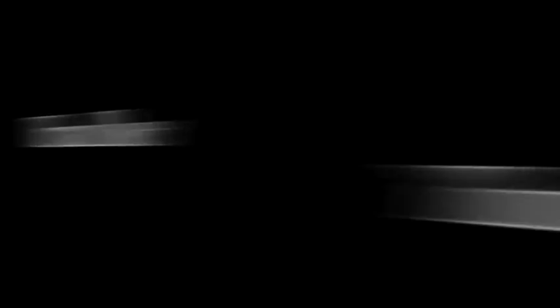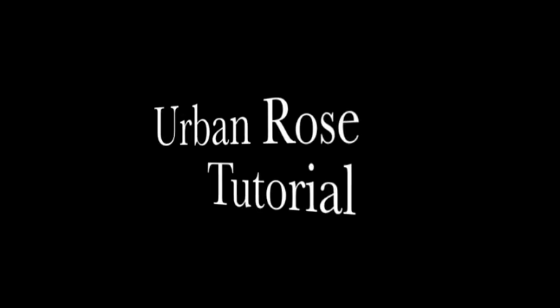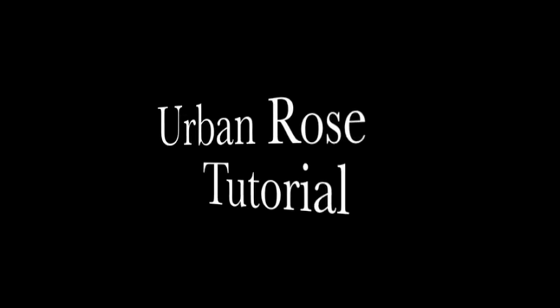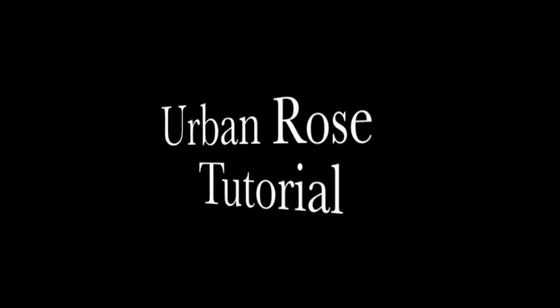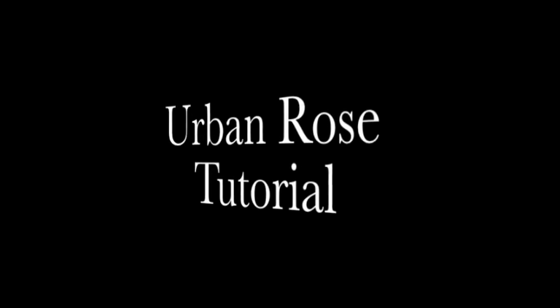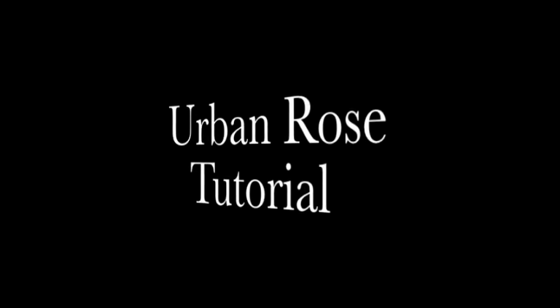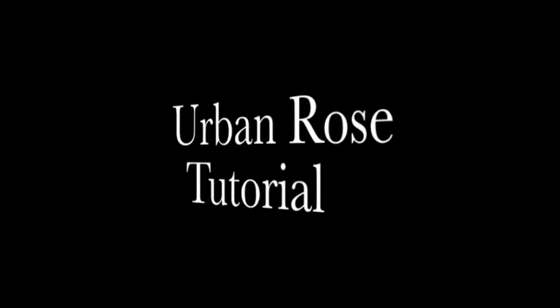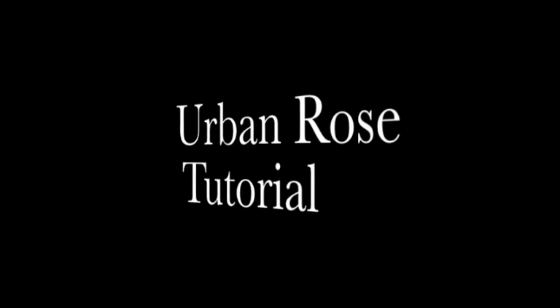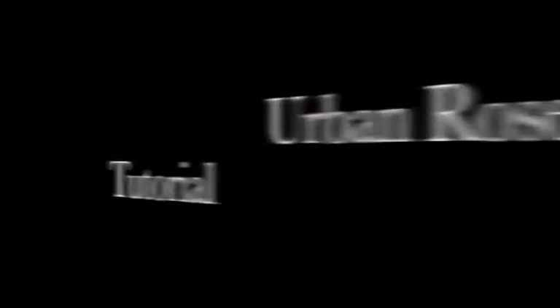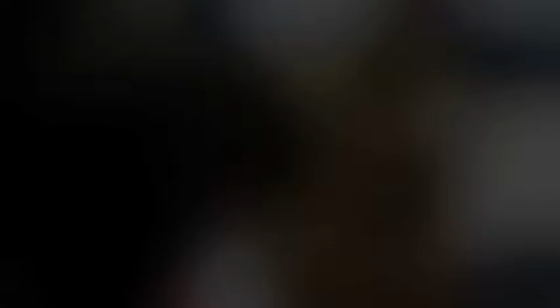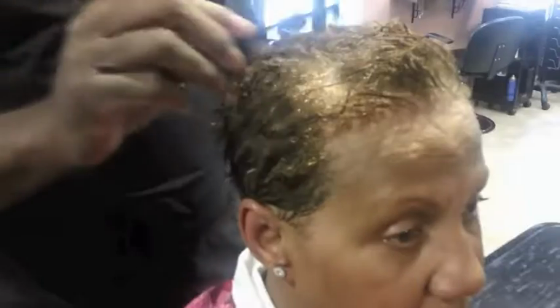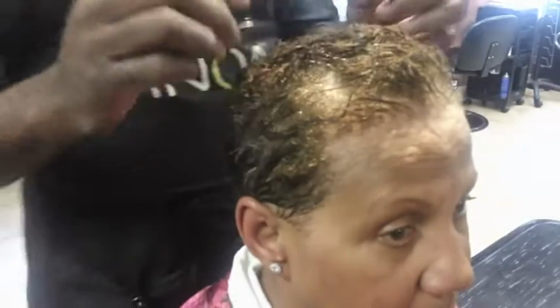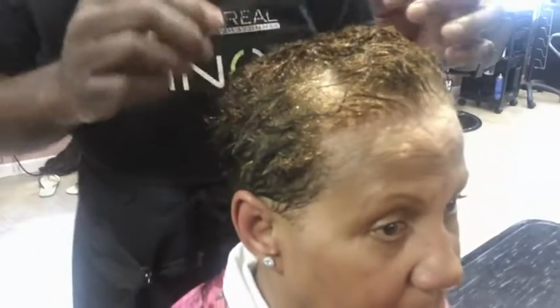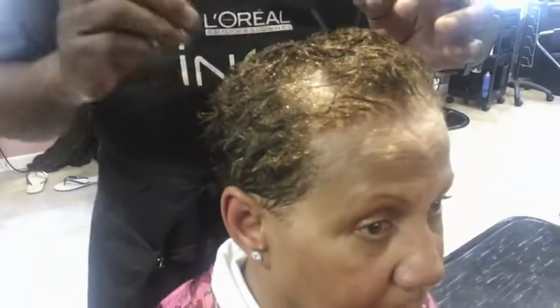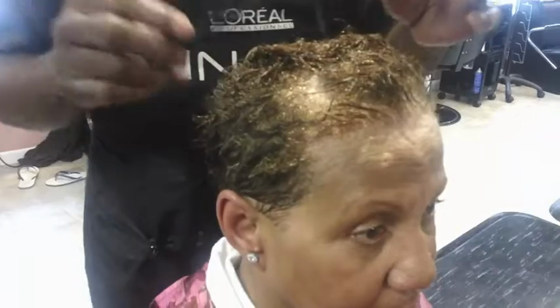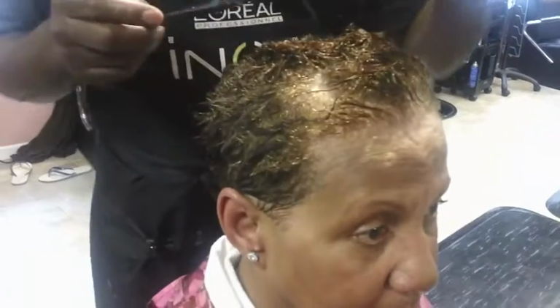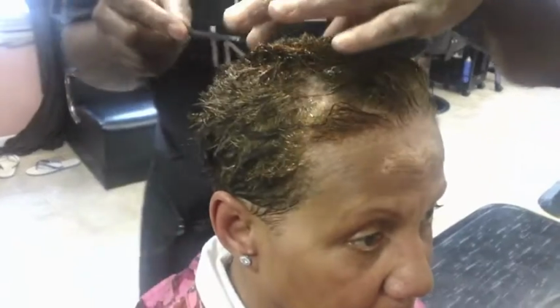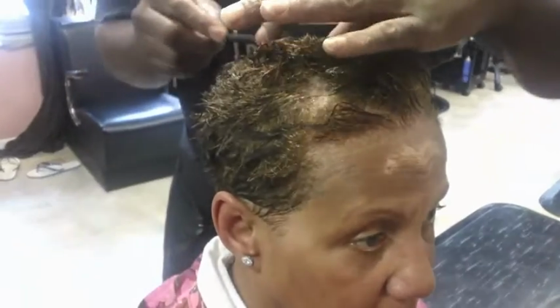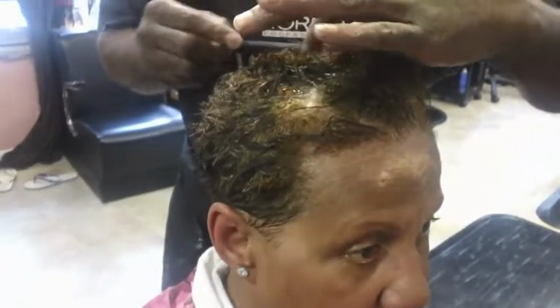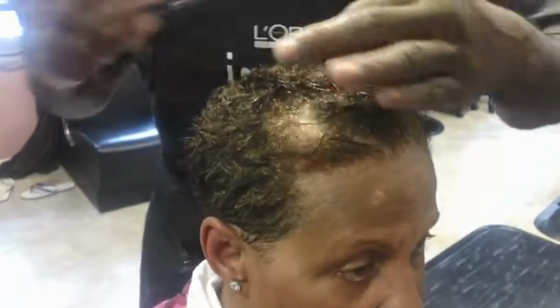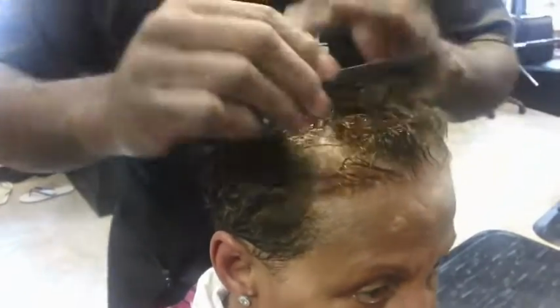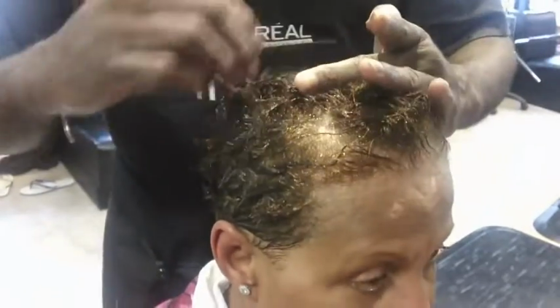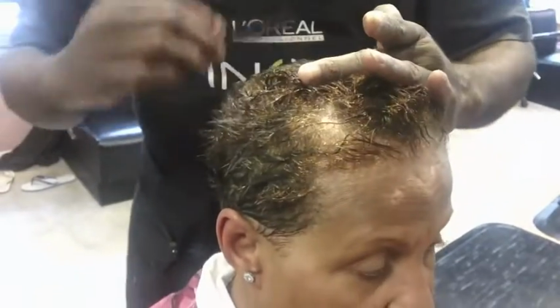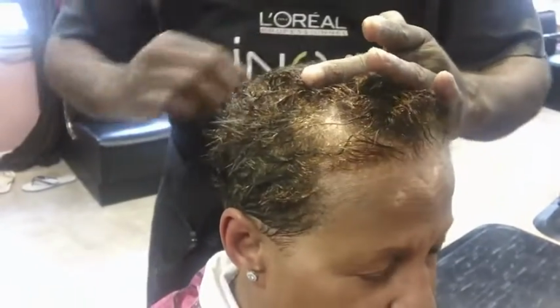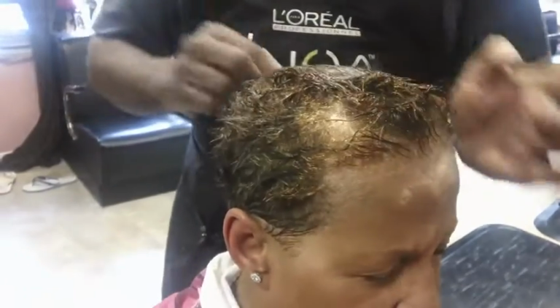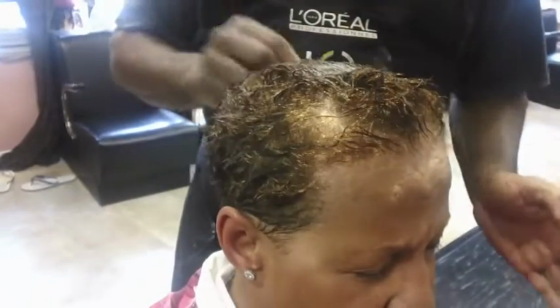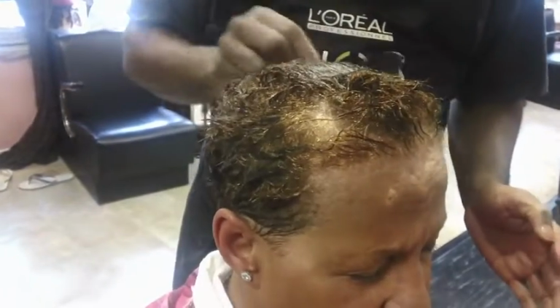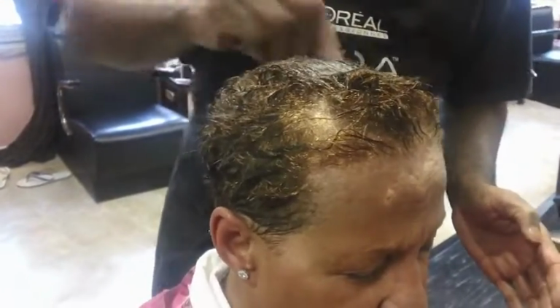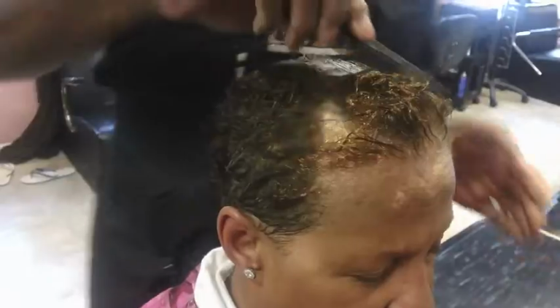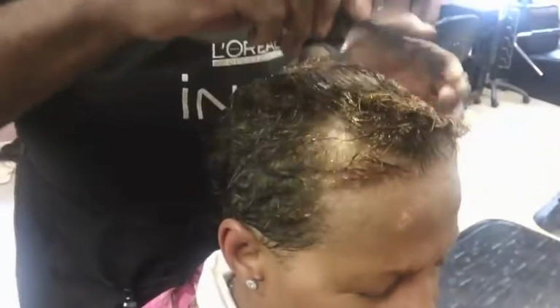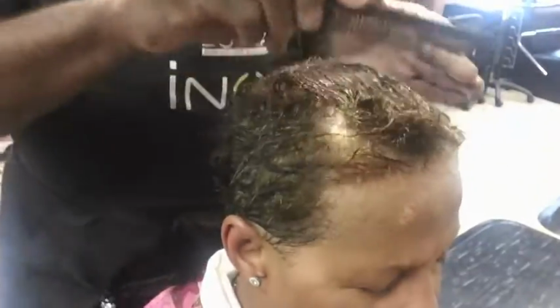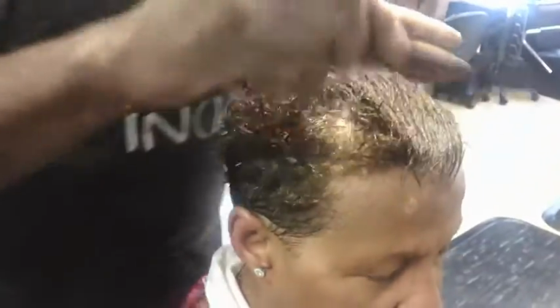This tutorial is presented to you by Urban Road Boutique and Salon. Today we're going to show you the proper way of wrapping short hair to be styled.